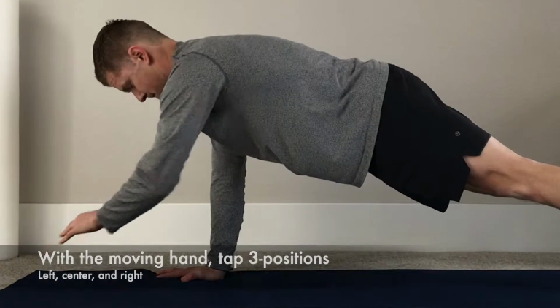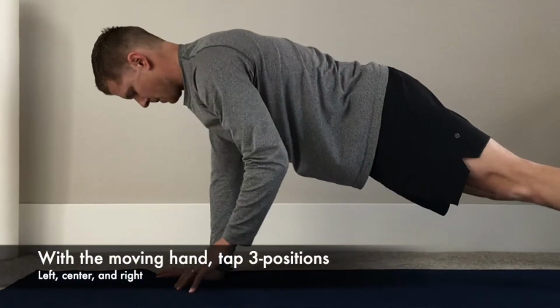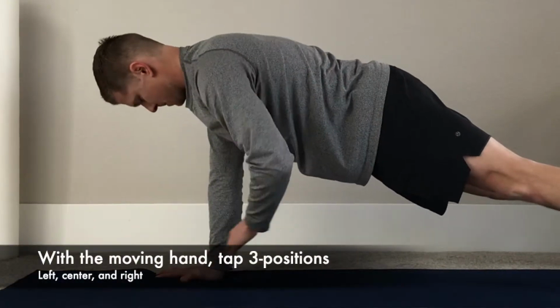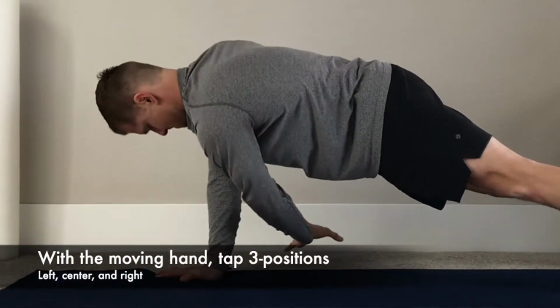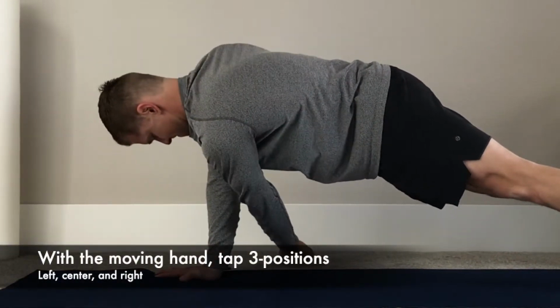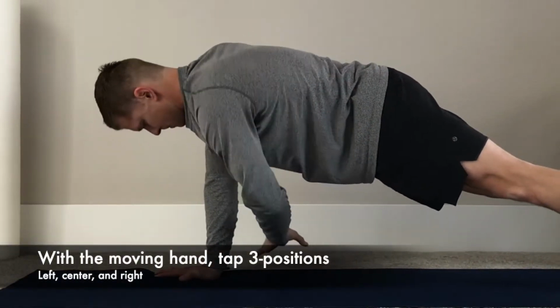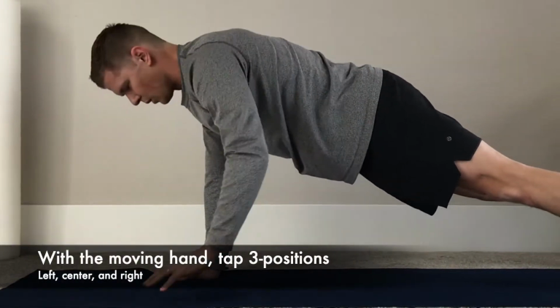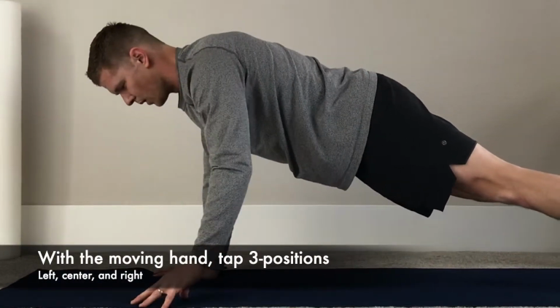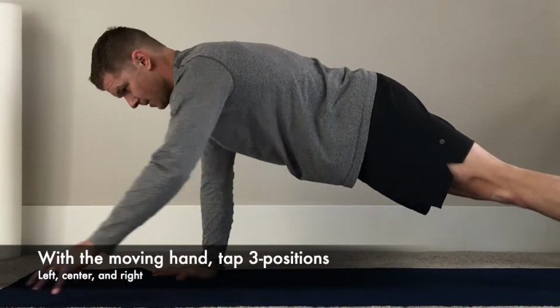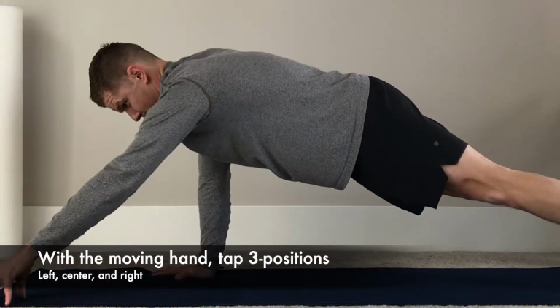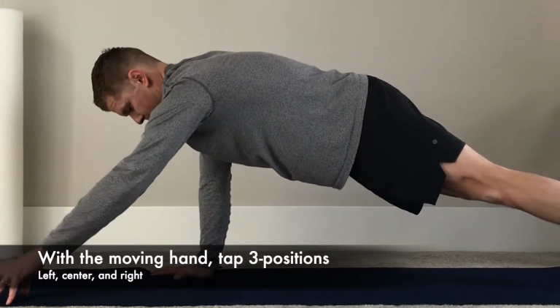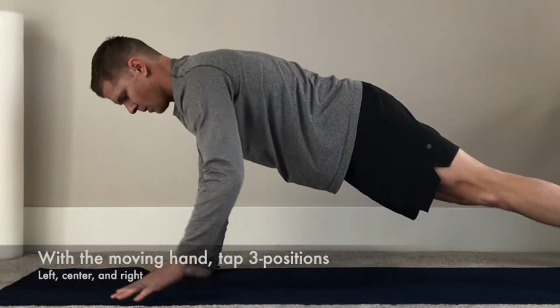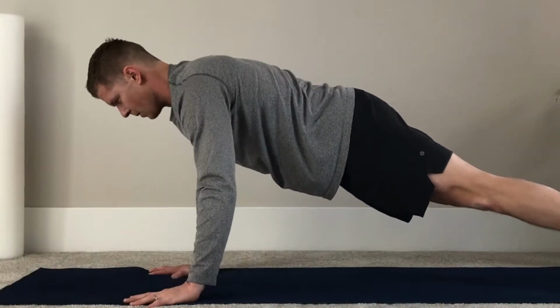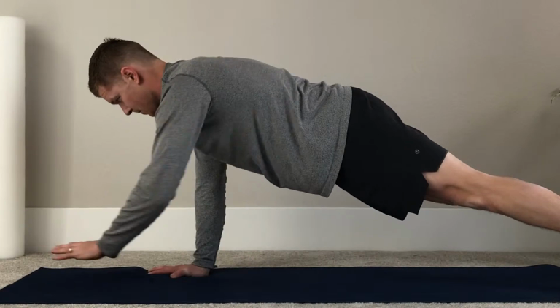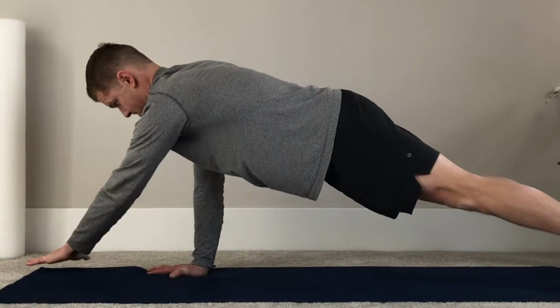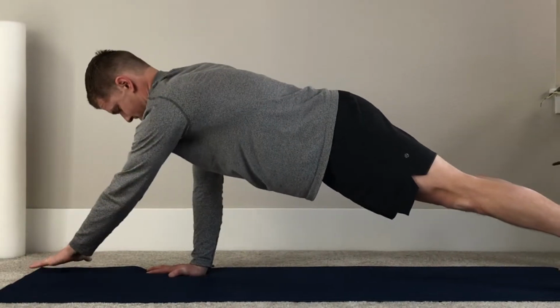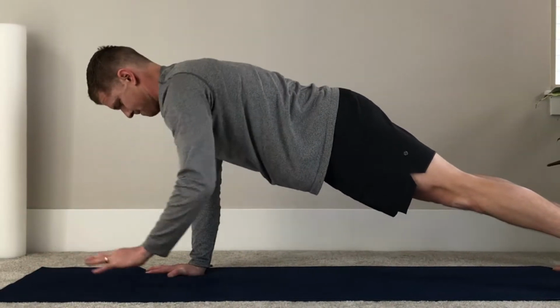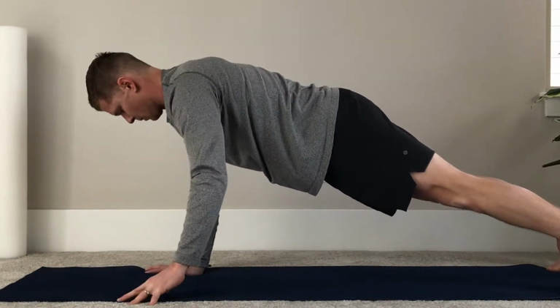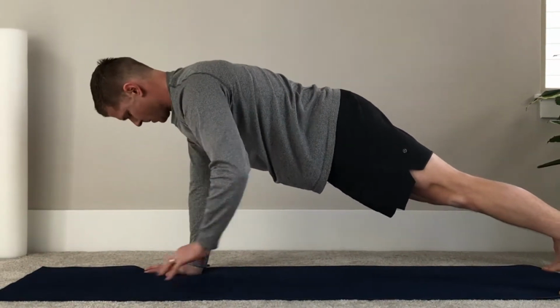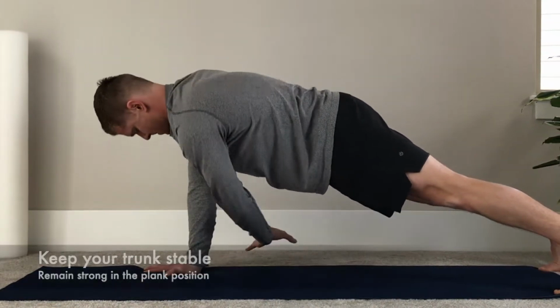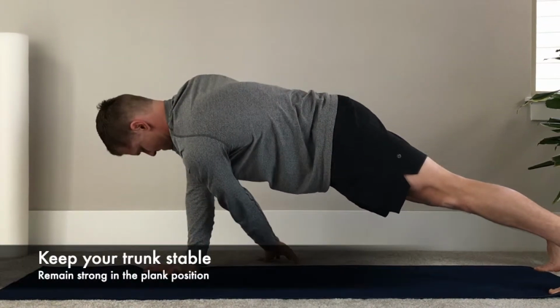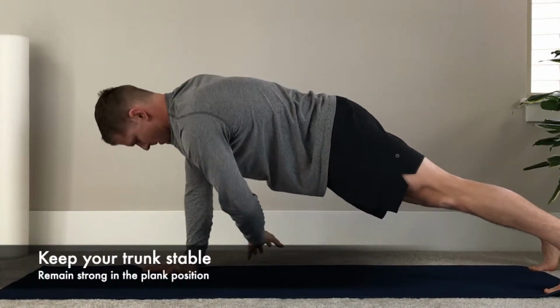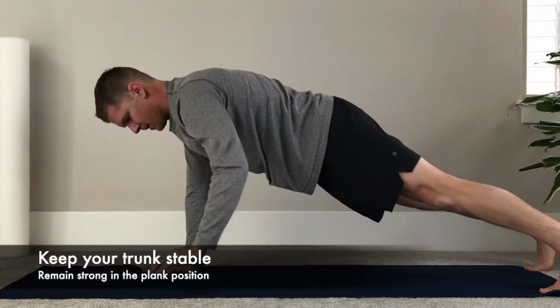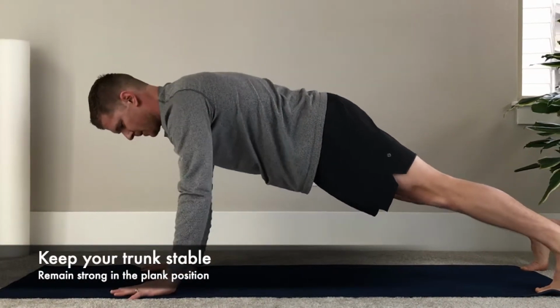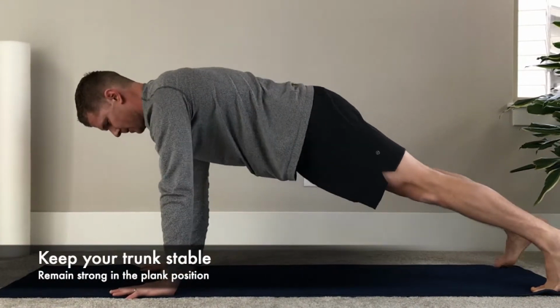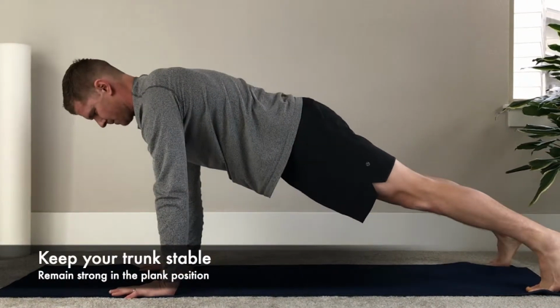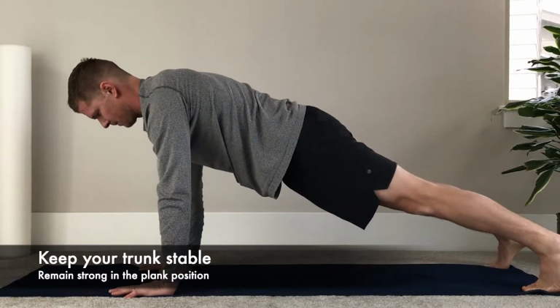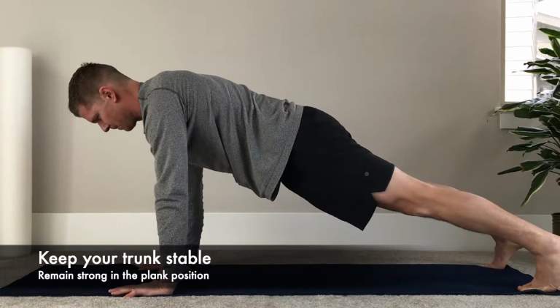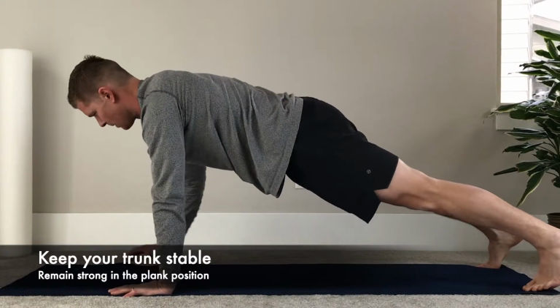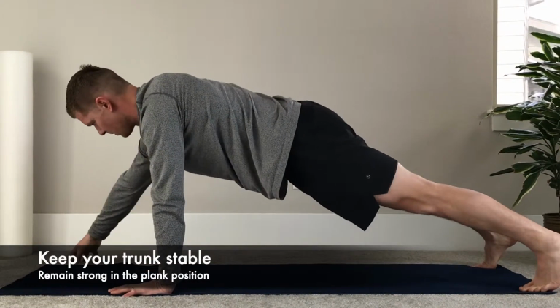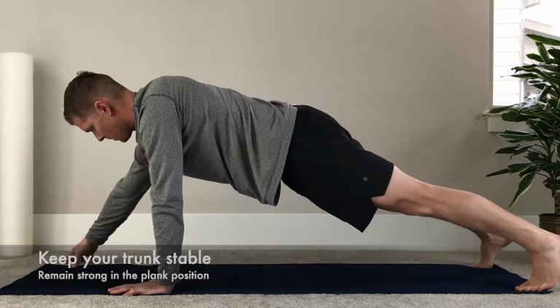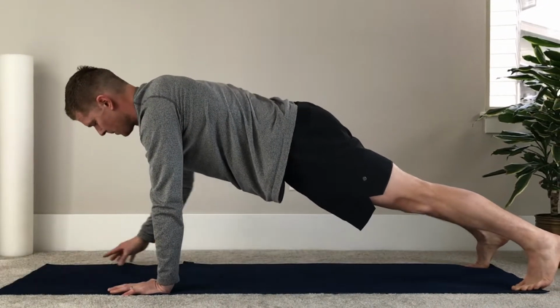From the high plank position, raise one hand off the ground and tap three positions — left, center, and right — on the ground. The entire time, keep your trunk stable with your core engaged.